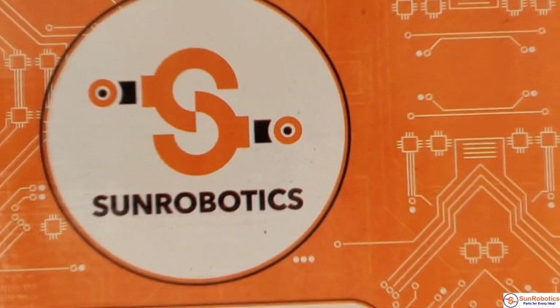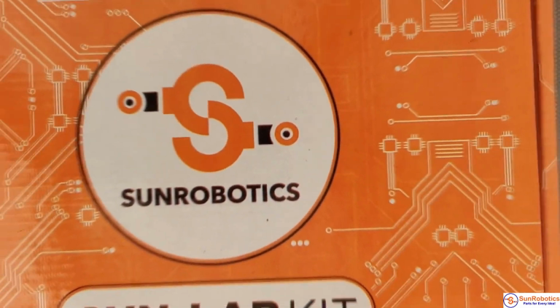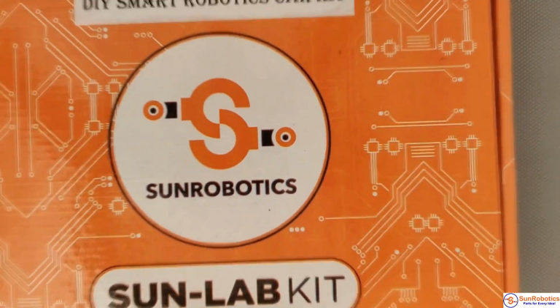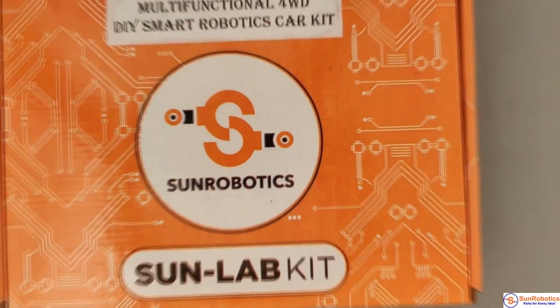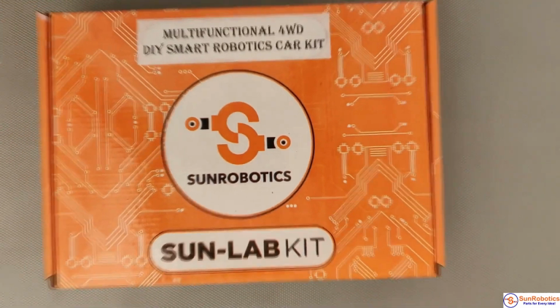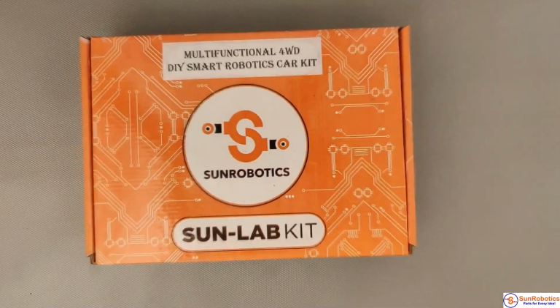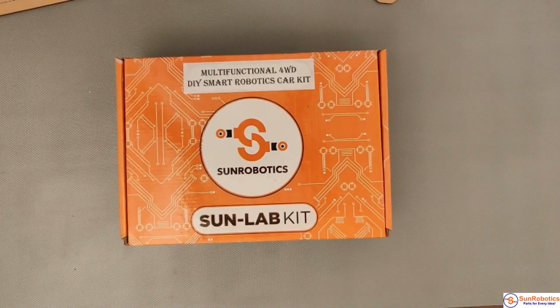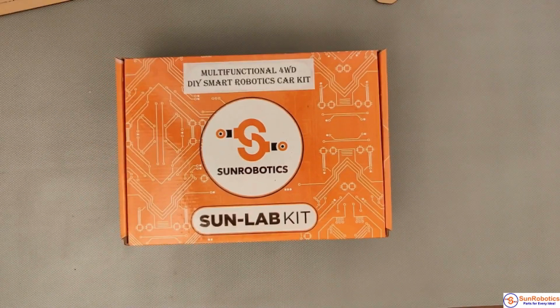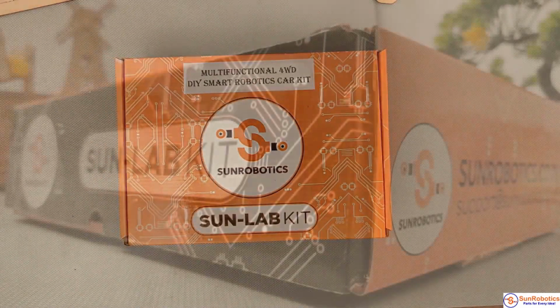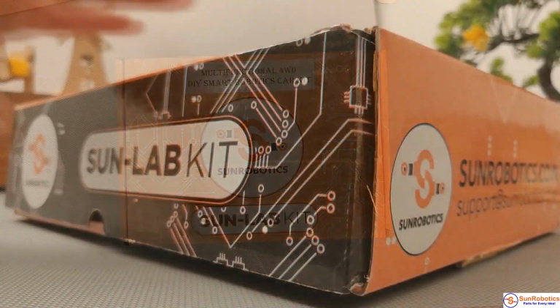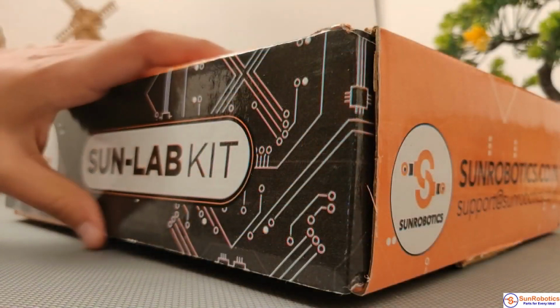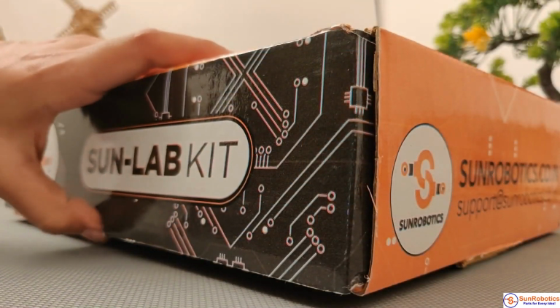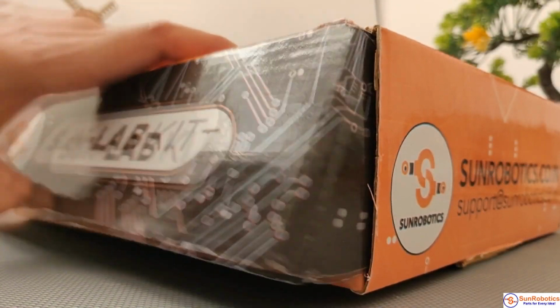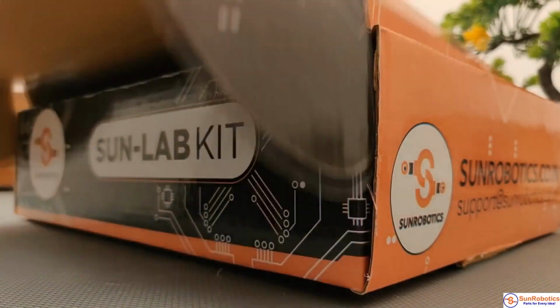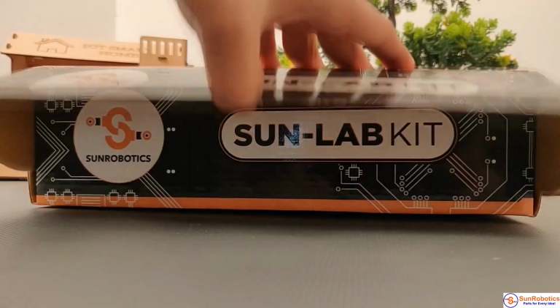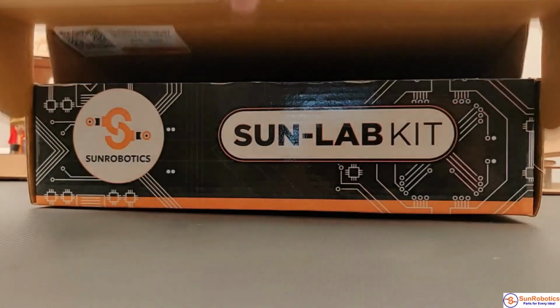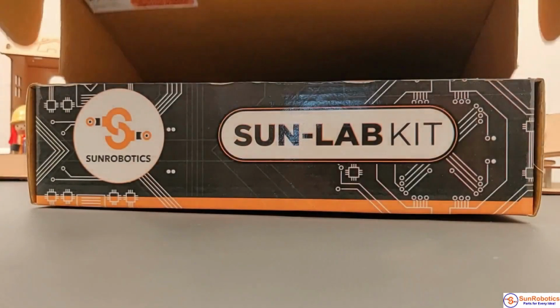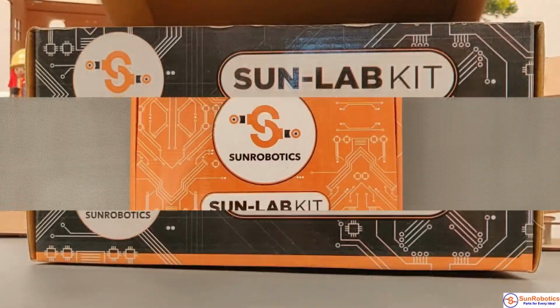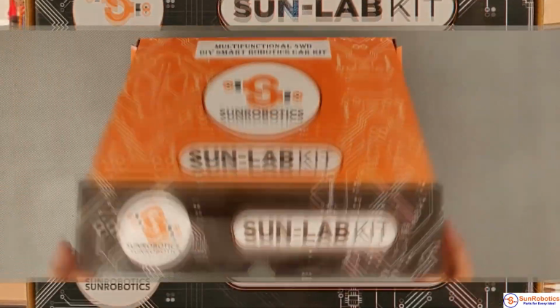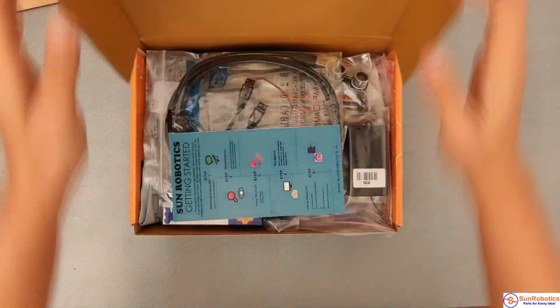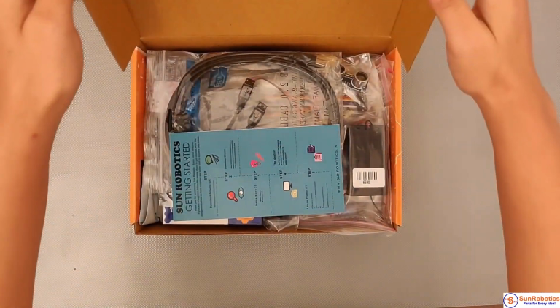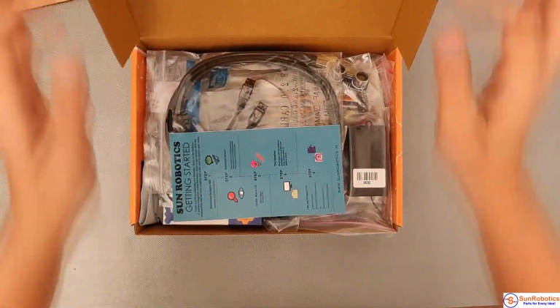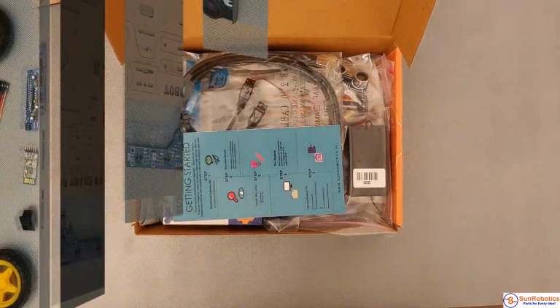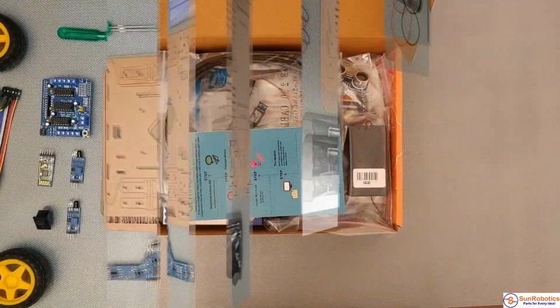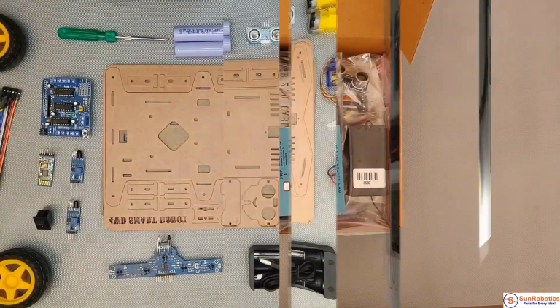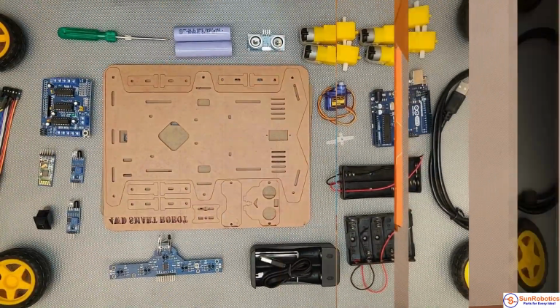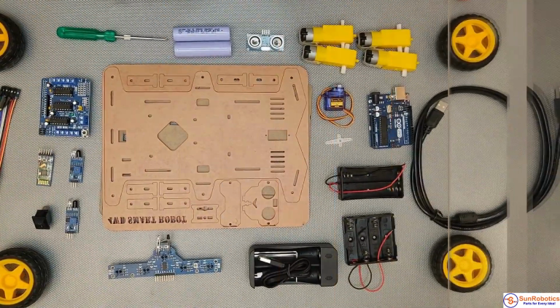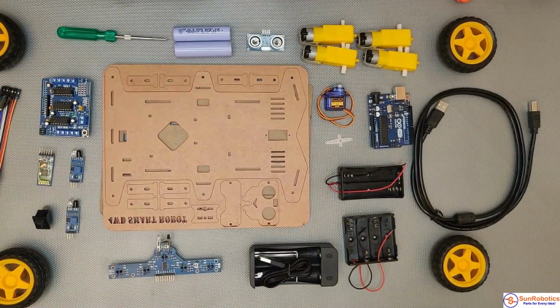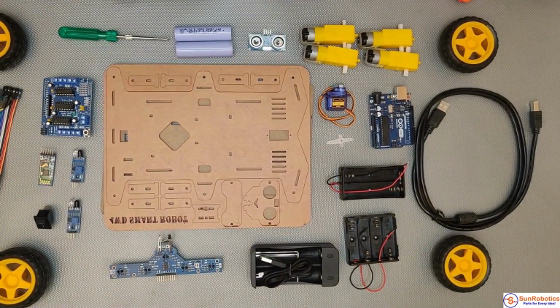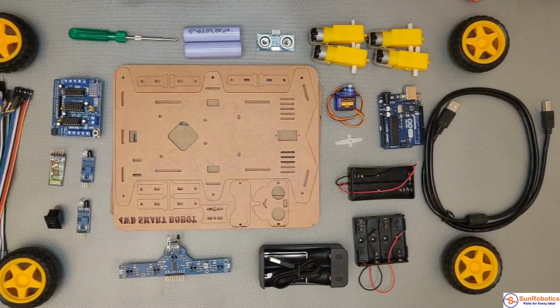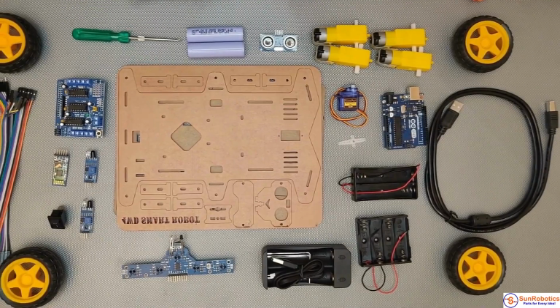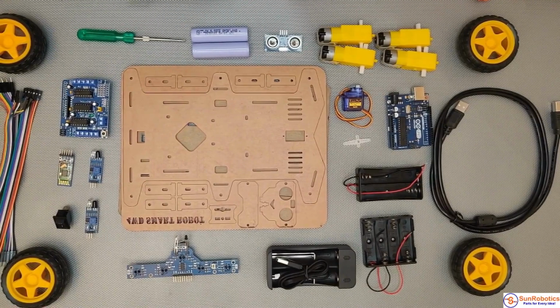Multifunctional 4WD DIY Robot Car is an educational kit for students, hobbyists, developers, learners, artists, and teenagers to get hands-on experience about robotics, electronics, and Arduino programming.